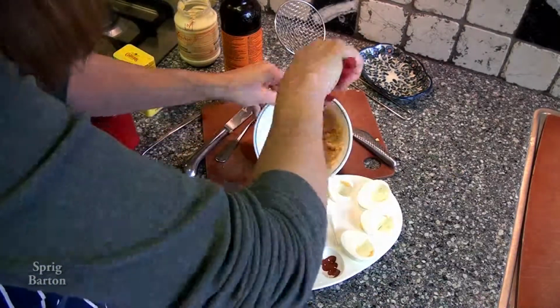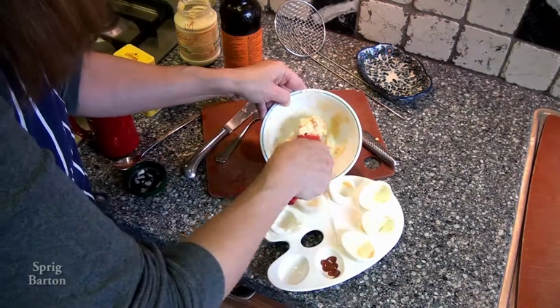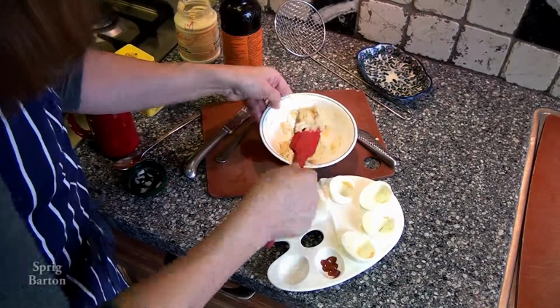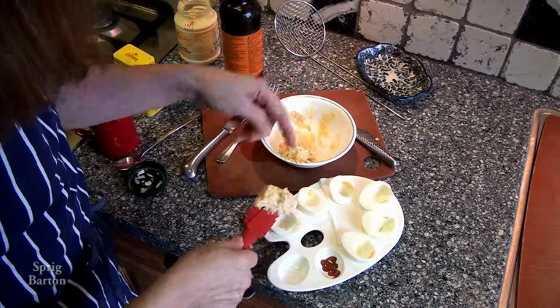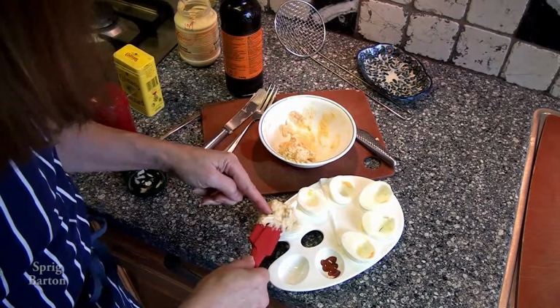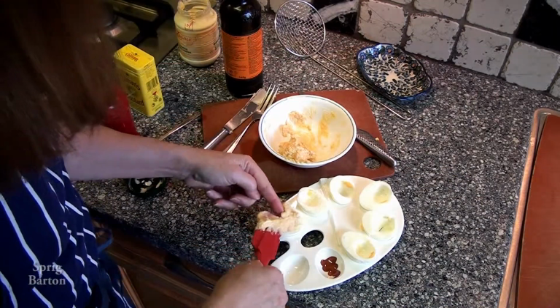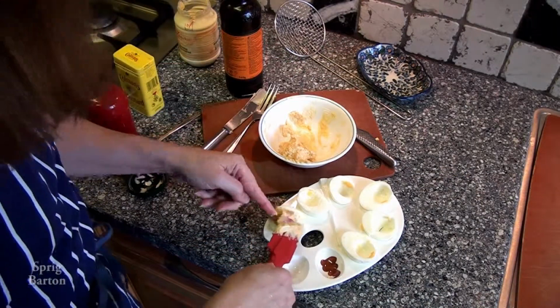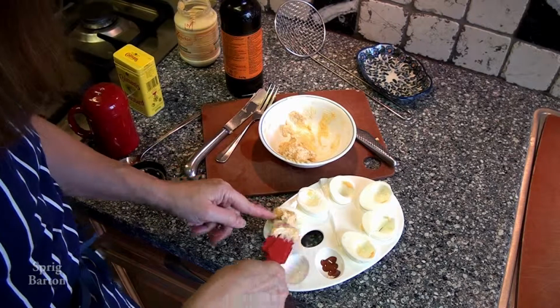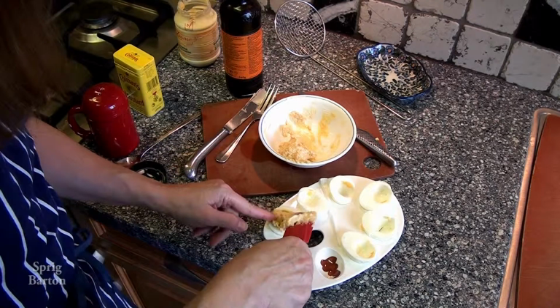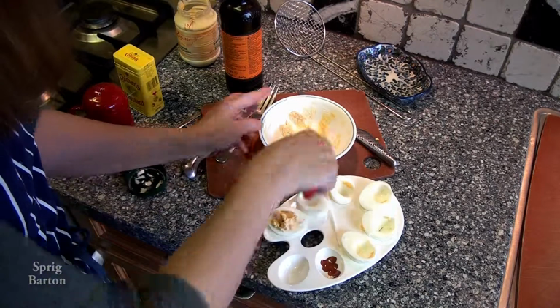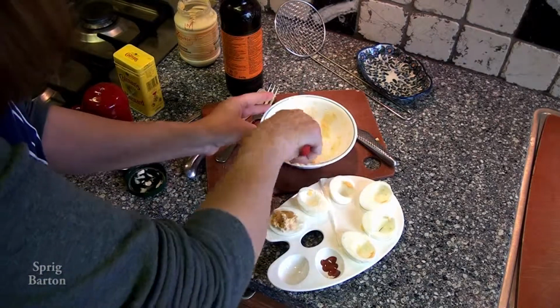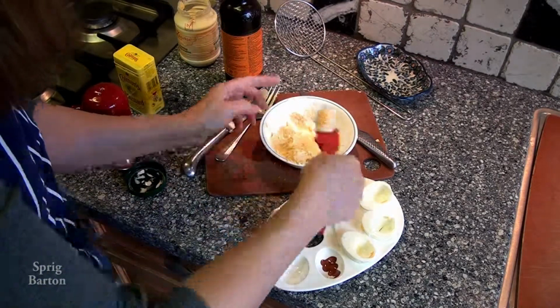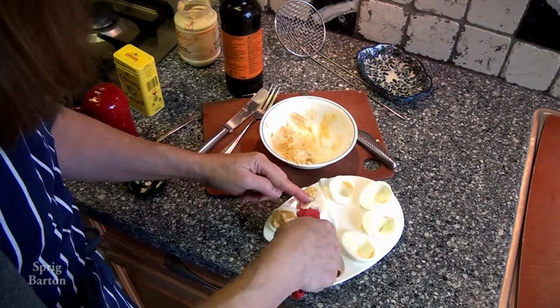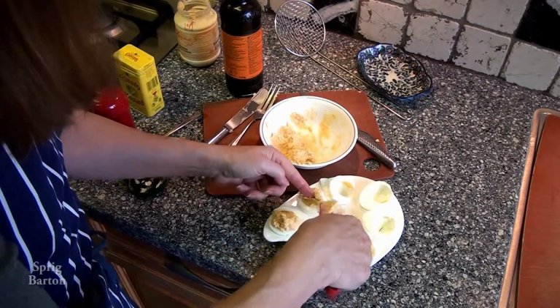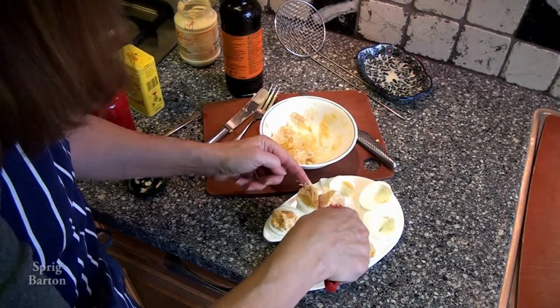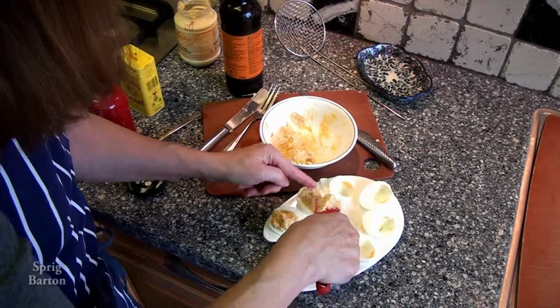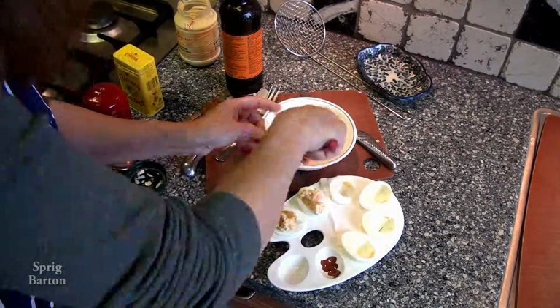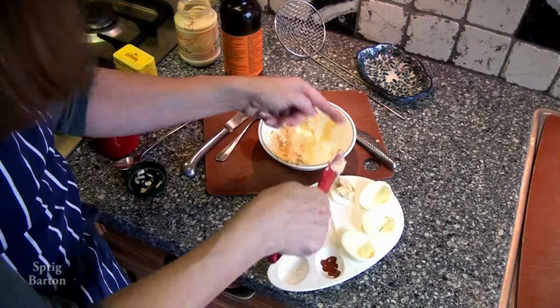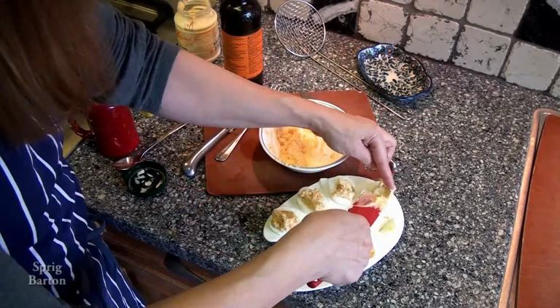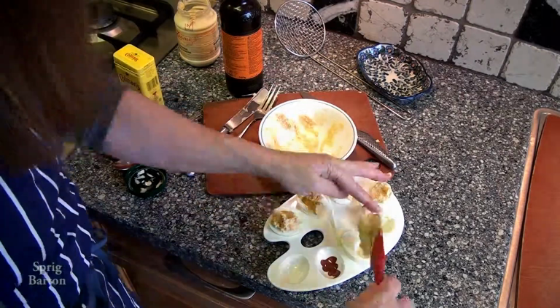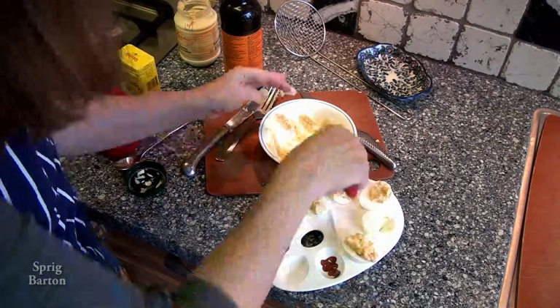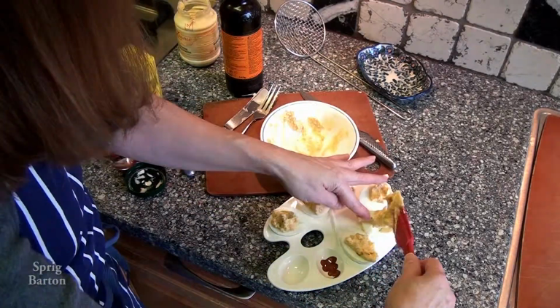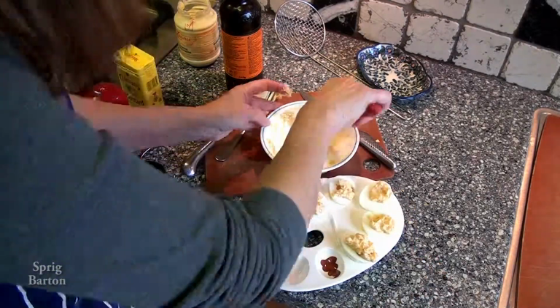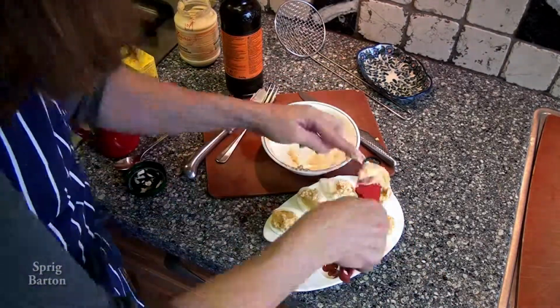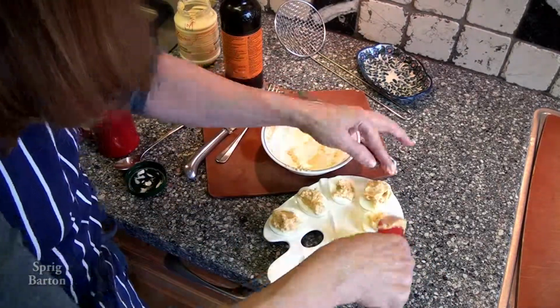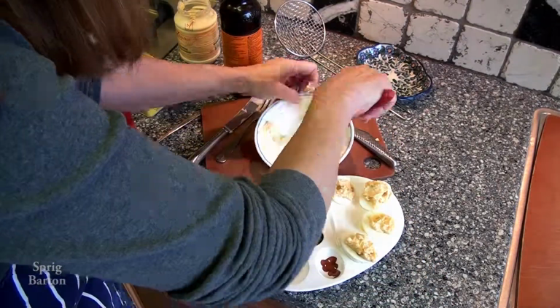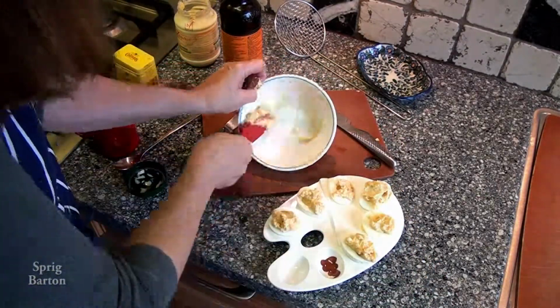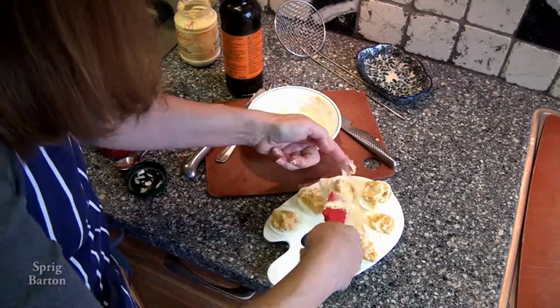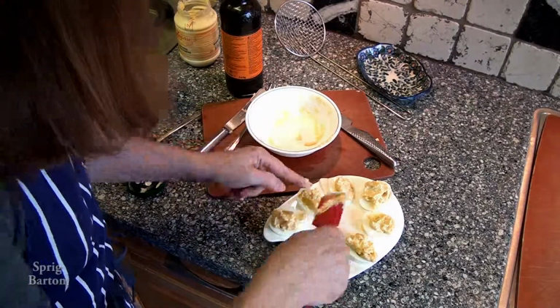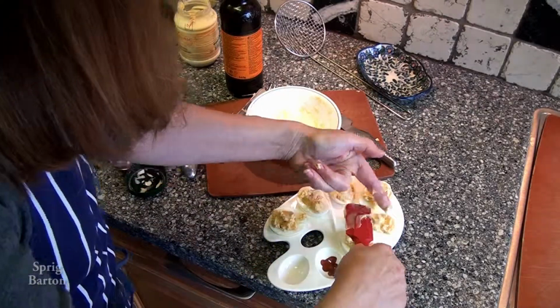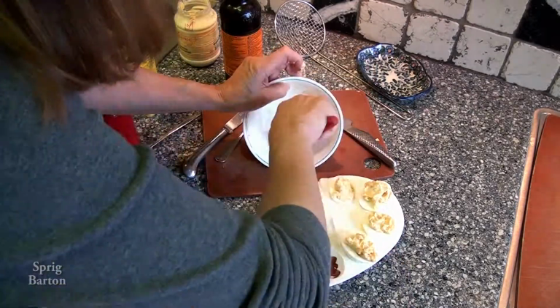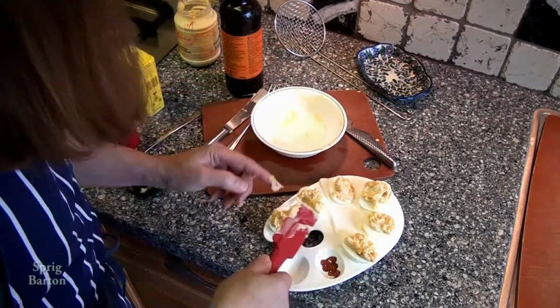Okay, slowly I'm going to show you the technical part here — how to put the mixture into the egg white — and then I'm doing the other two eggs faster. There it goes, quite fast, looking great. Try to divide it evenly.